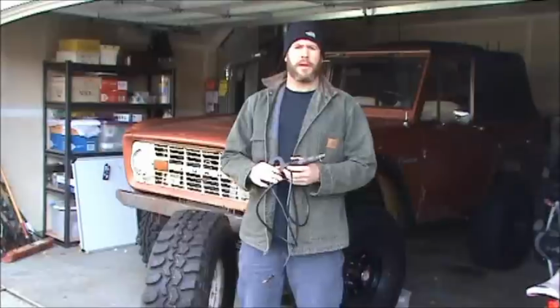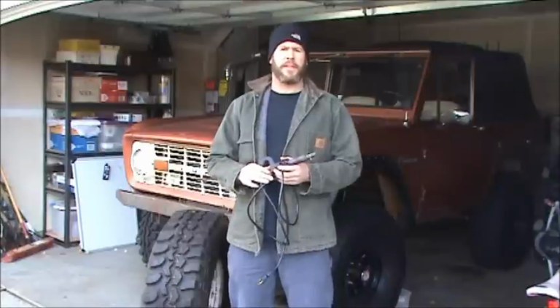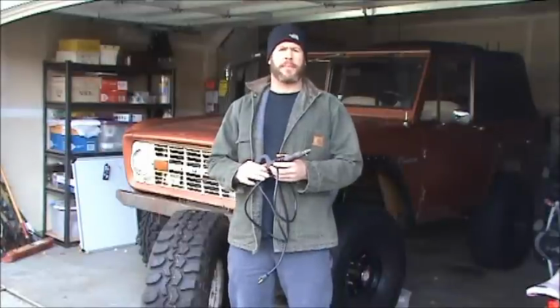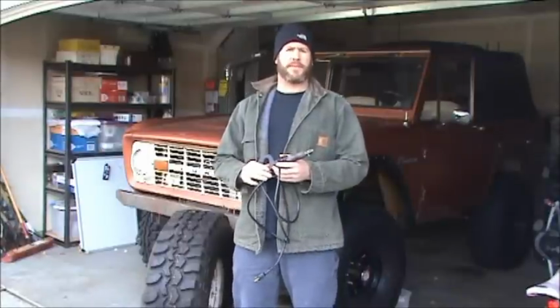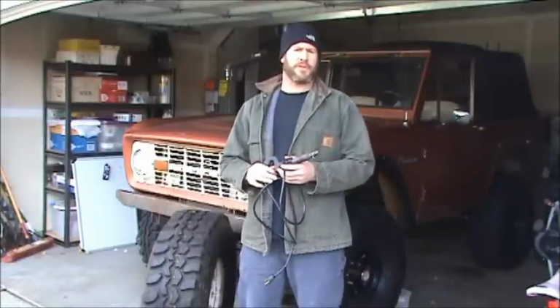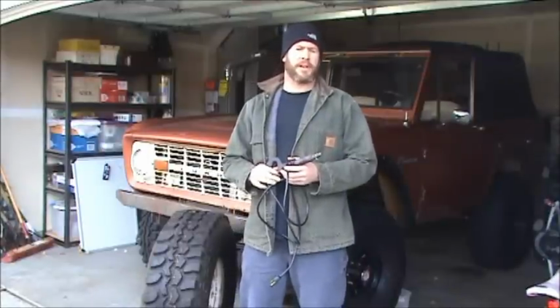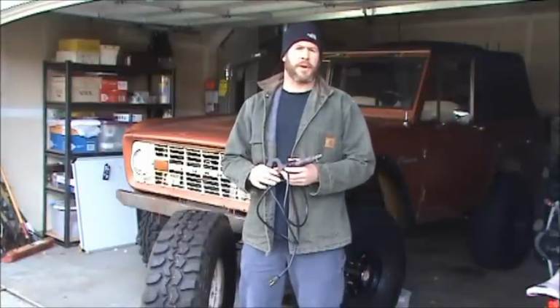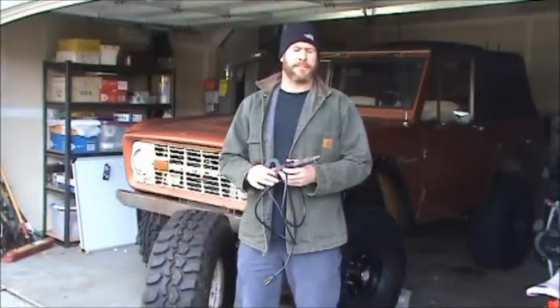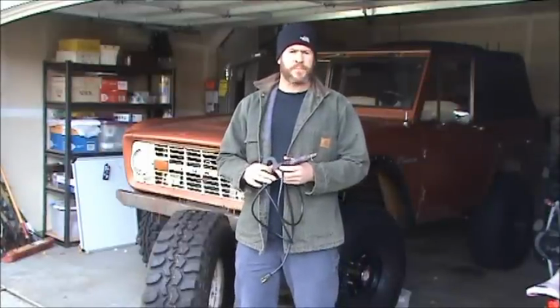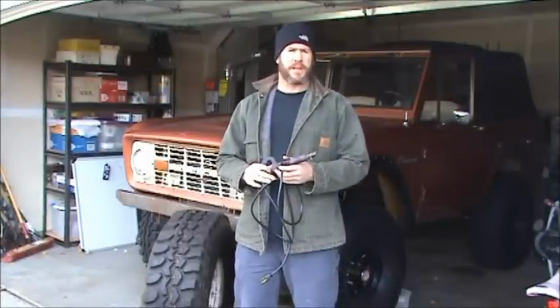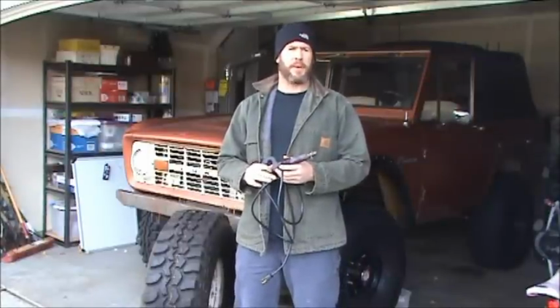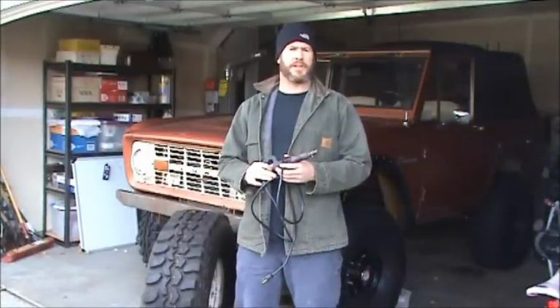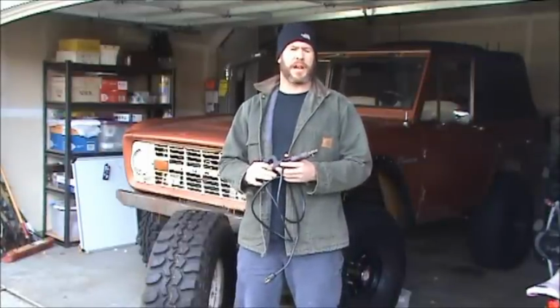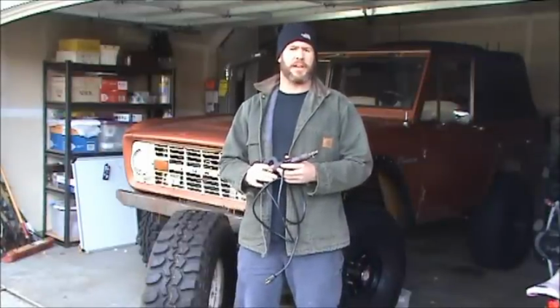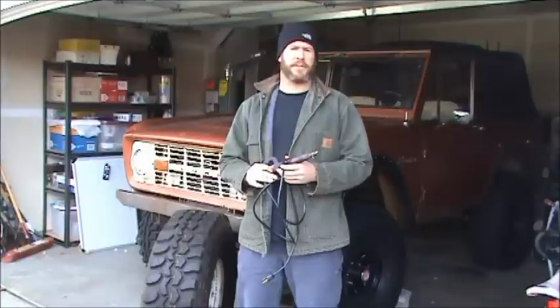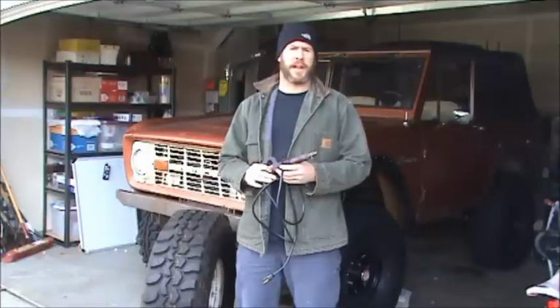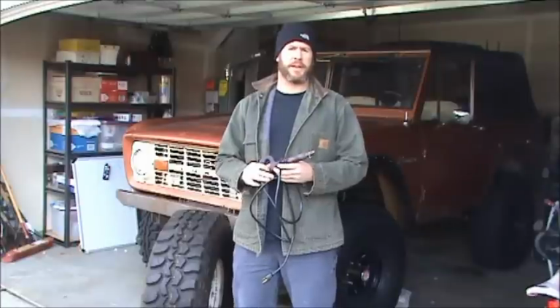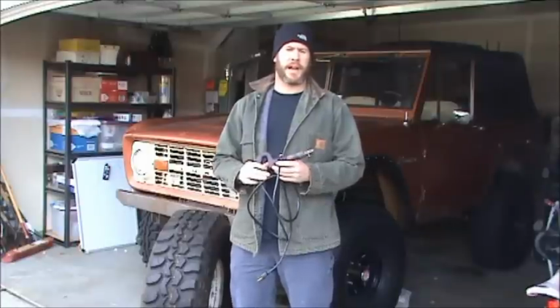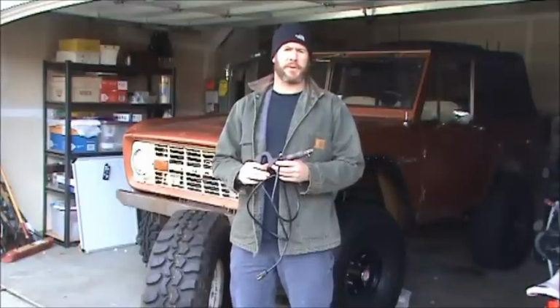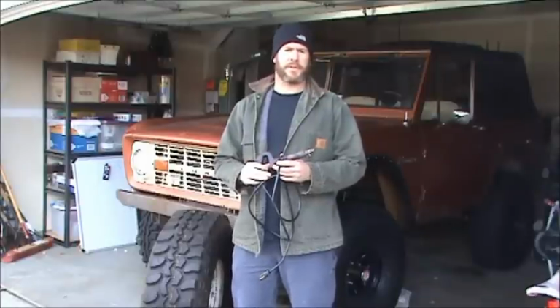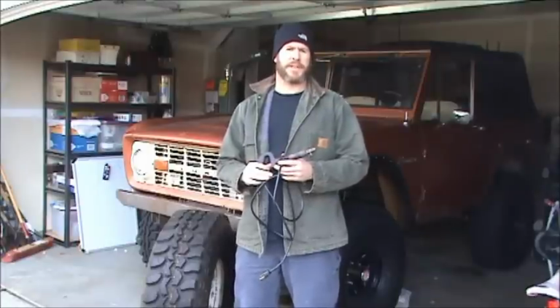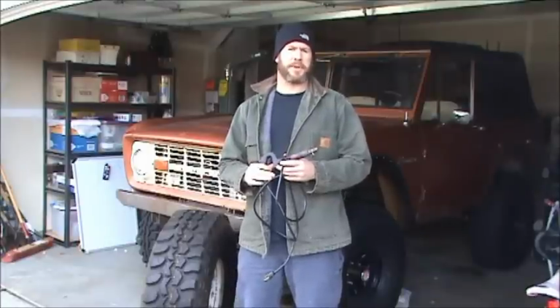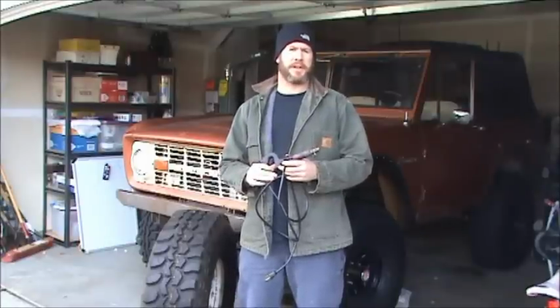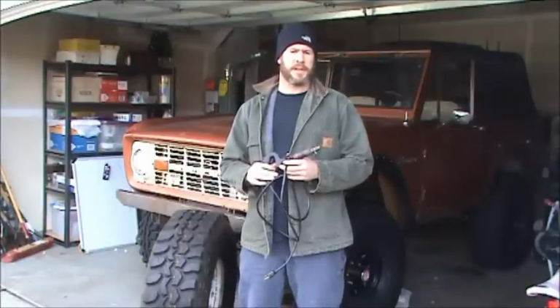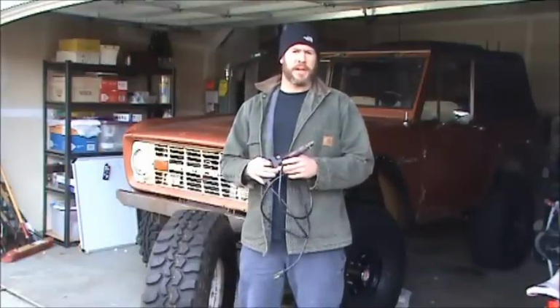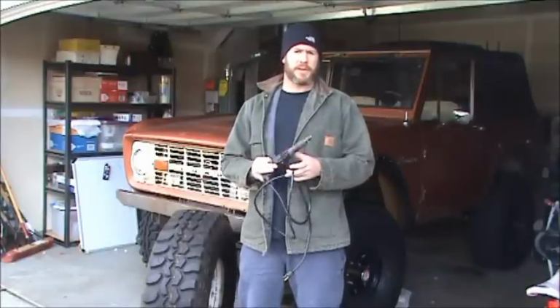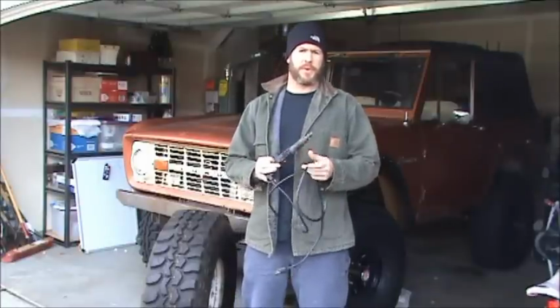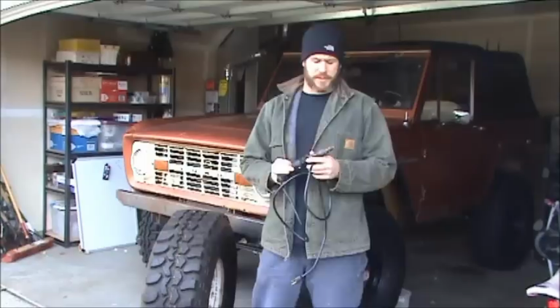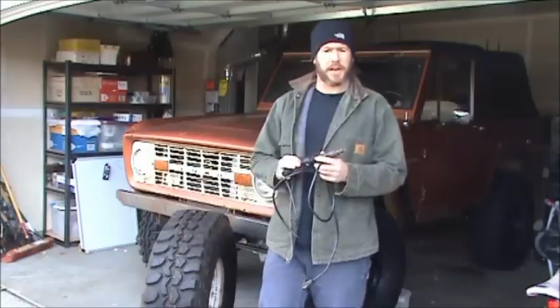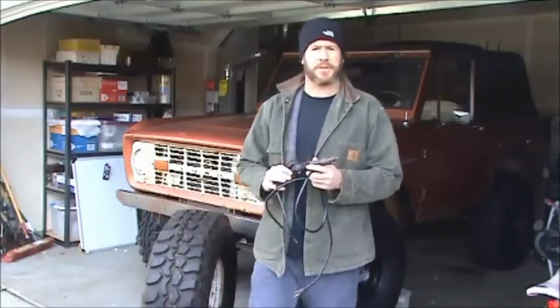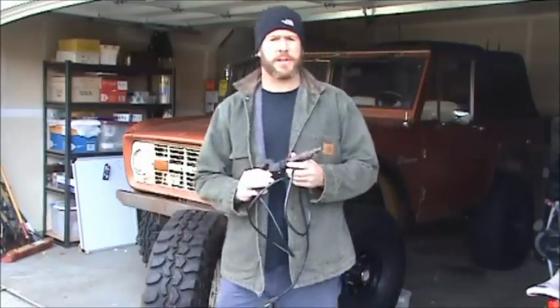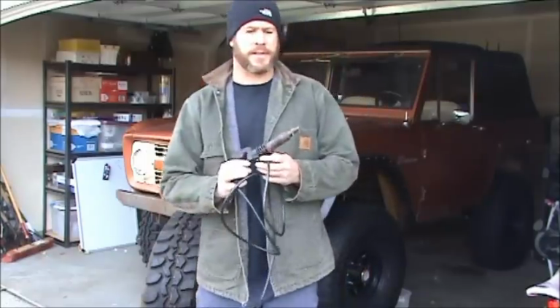Hey there, Matt from snowtrek.org here. Today I wanted to show you guys how you can use an ideal tire groover to sipe your tires. So let's get a closer look at this thing.